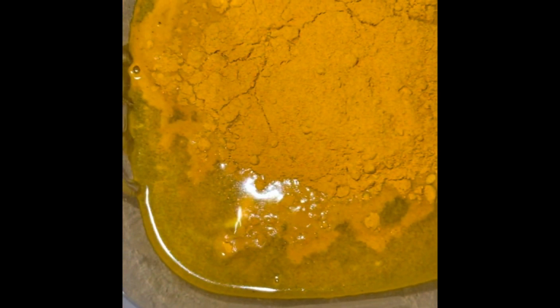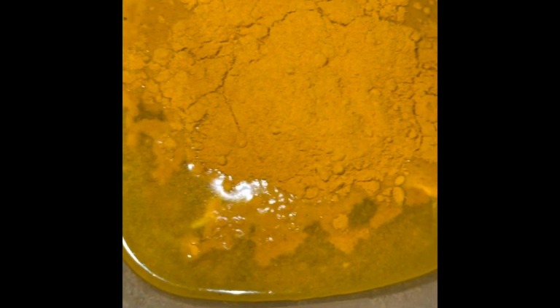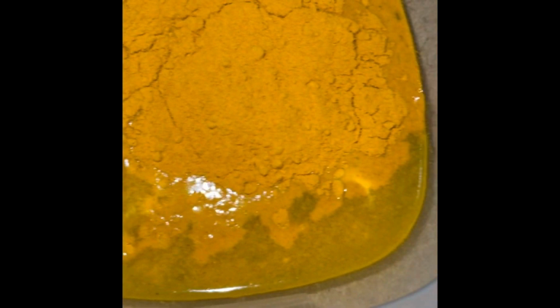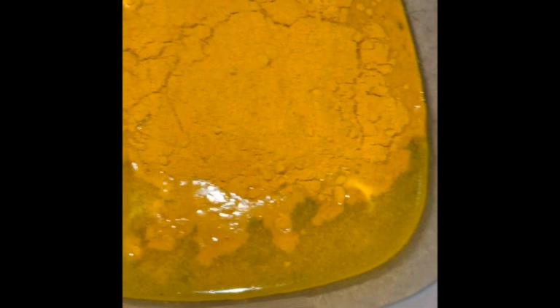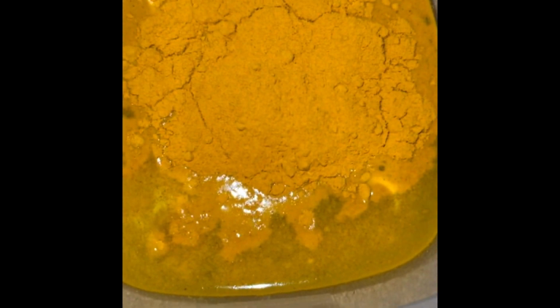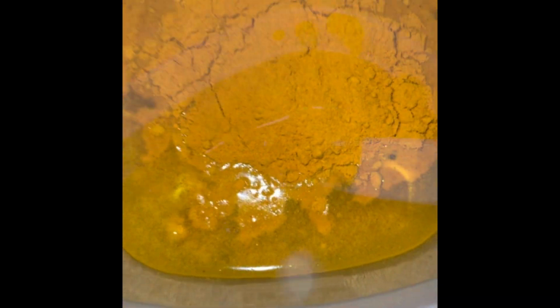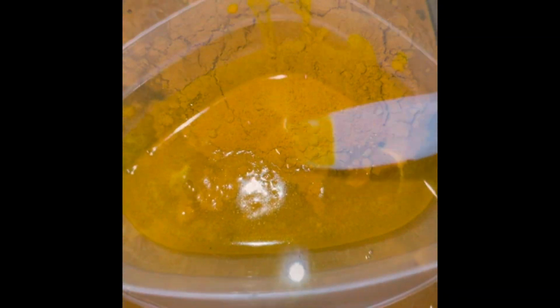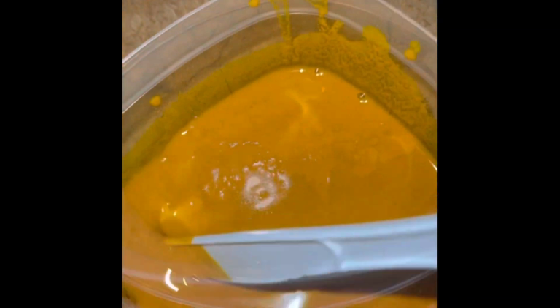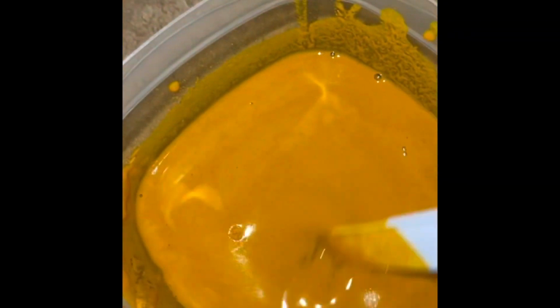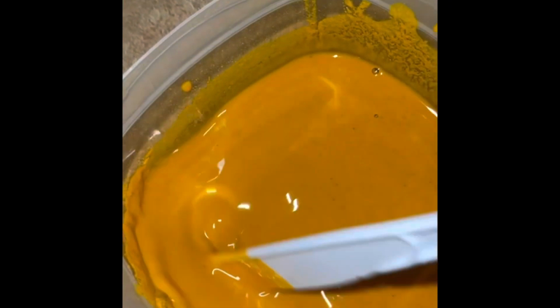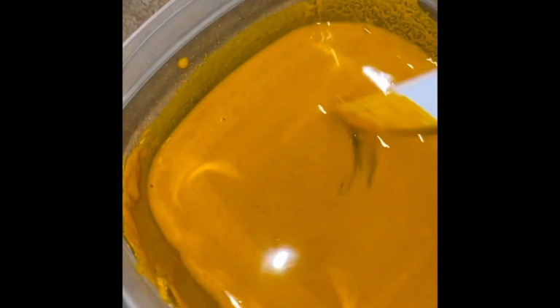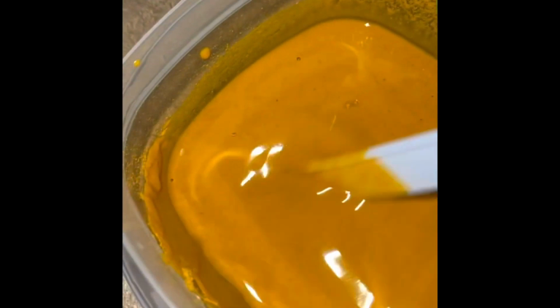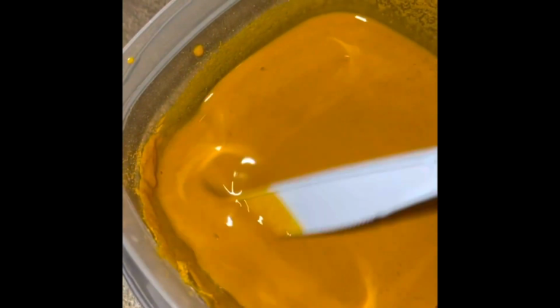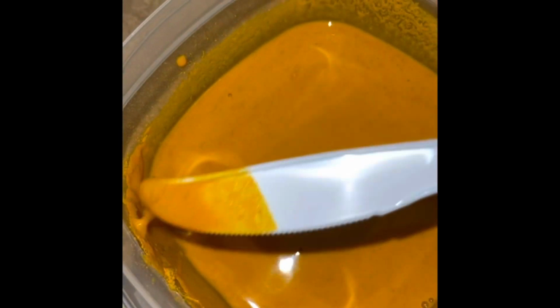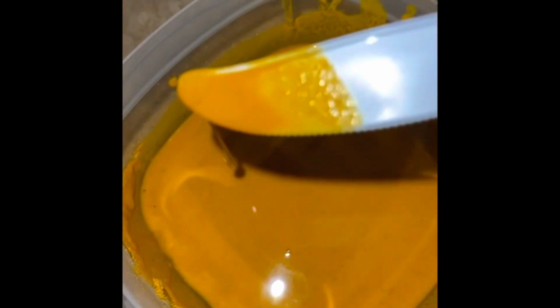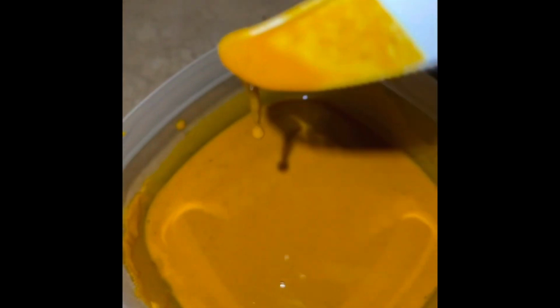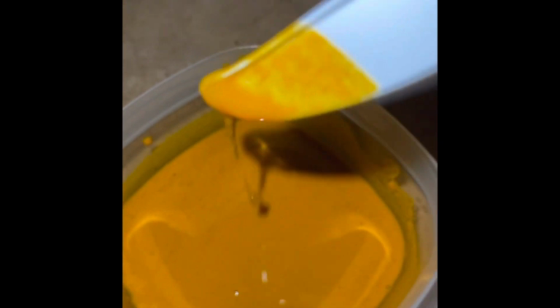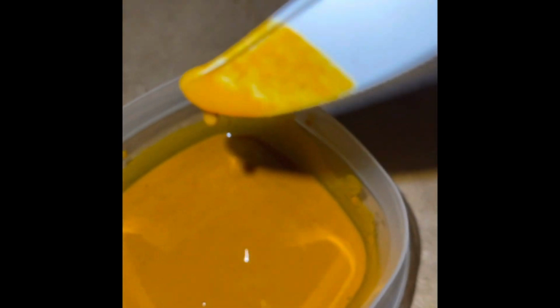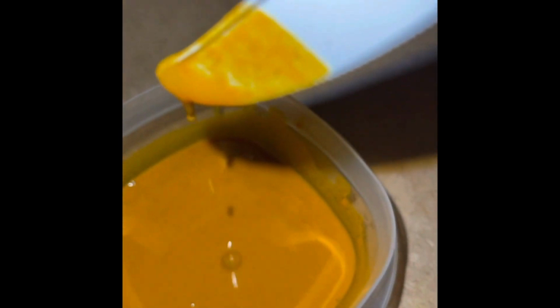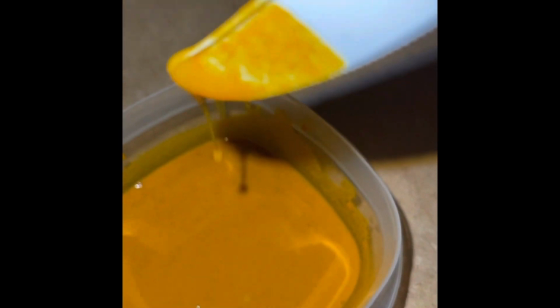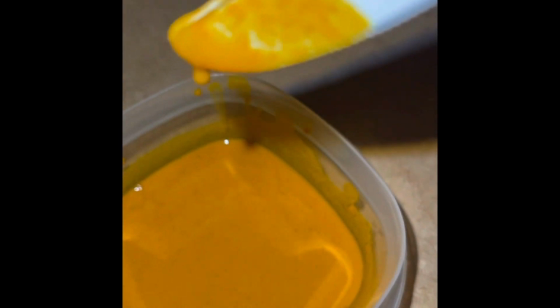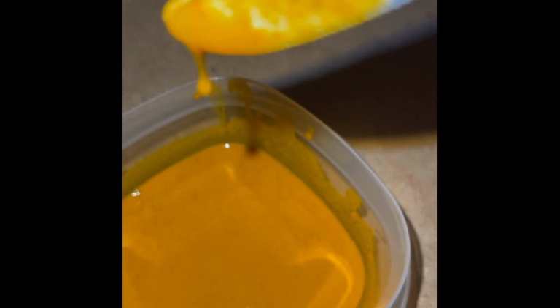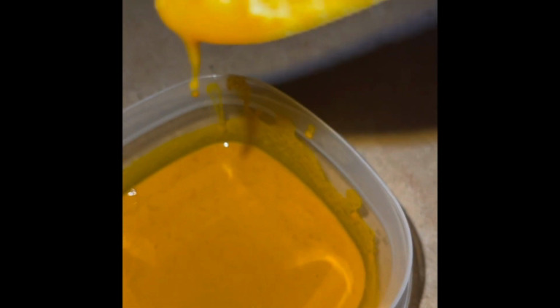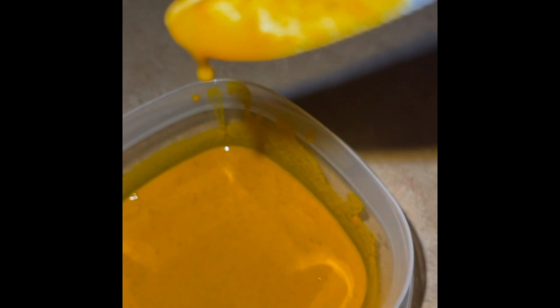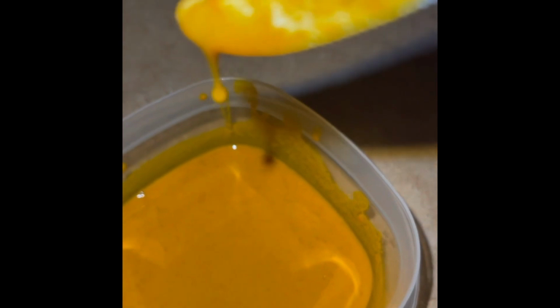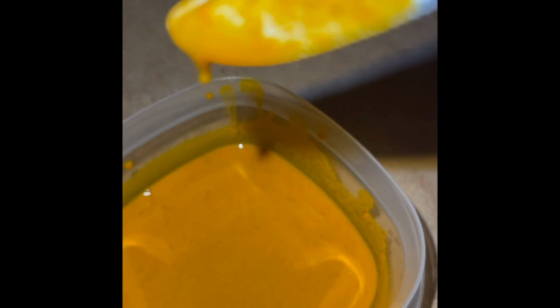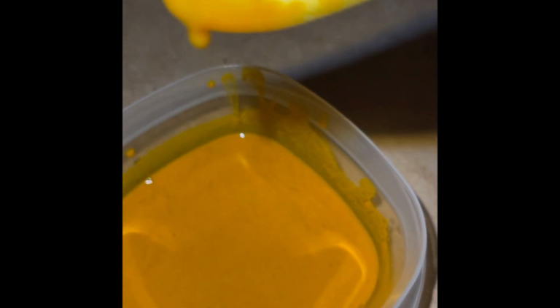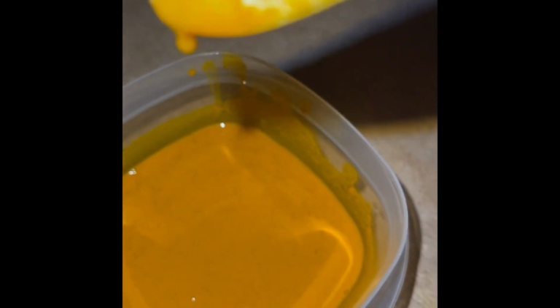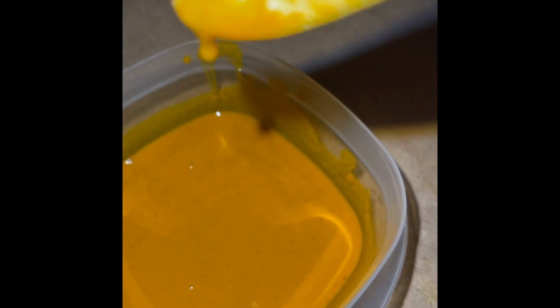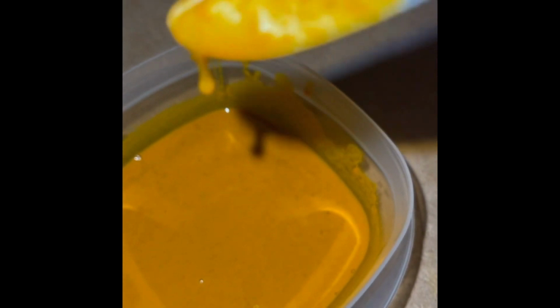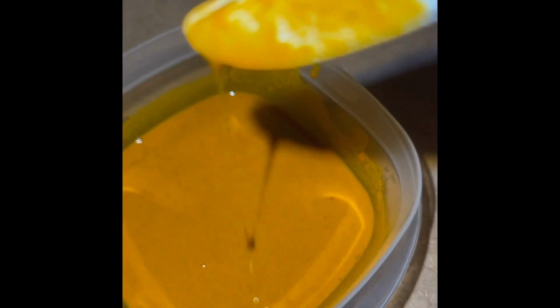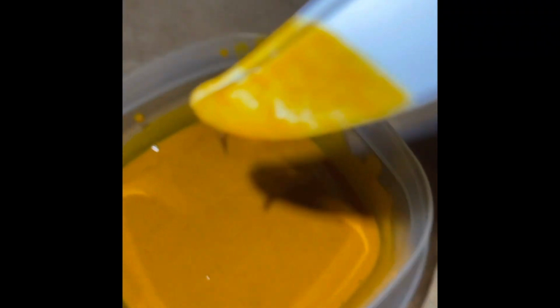Before I mix it. Mixed. See how I got that almost gooey look.